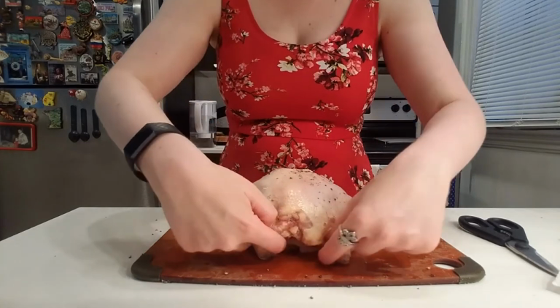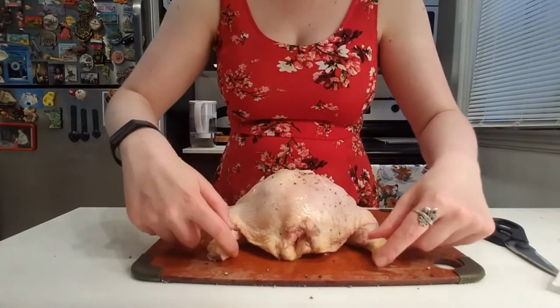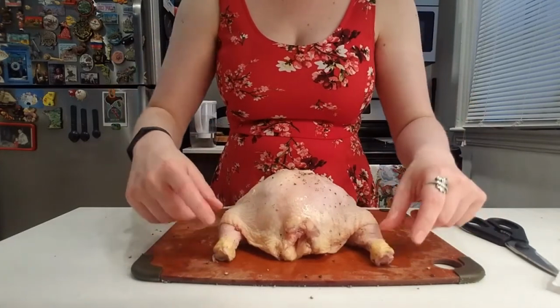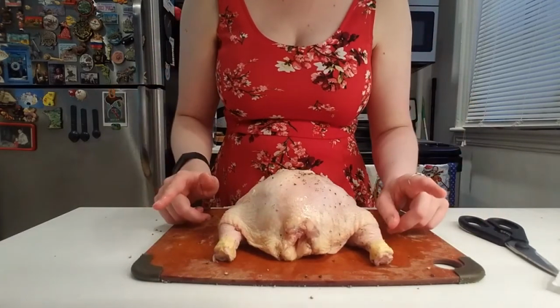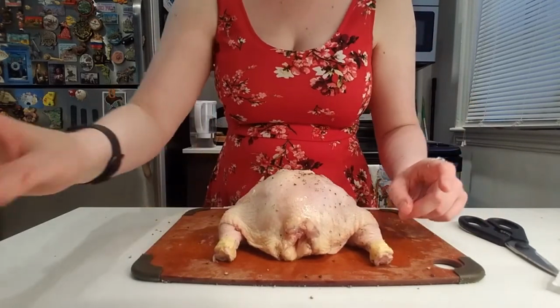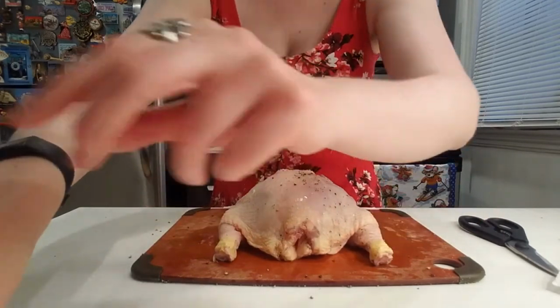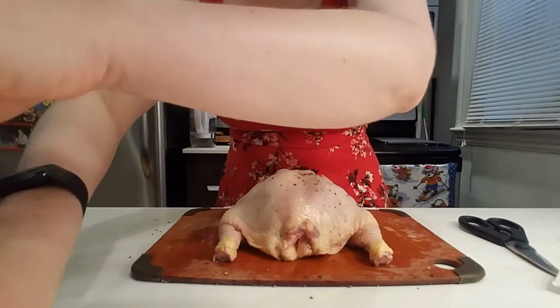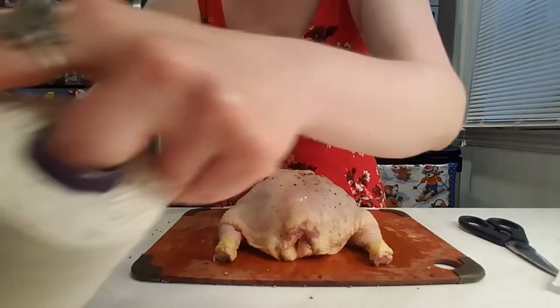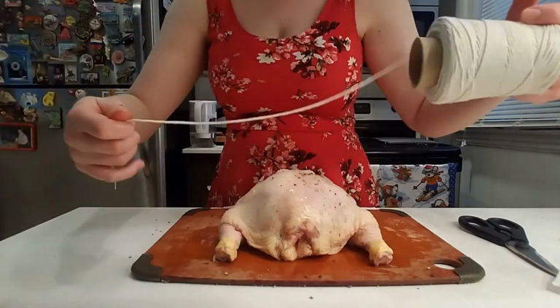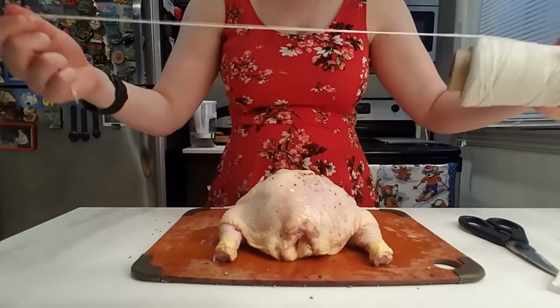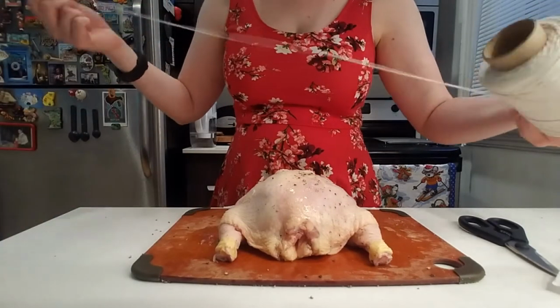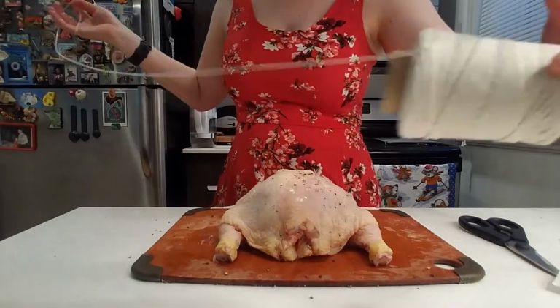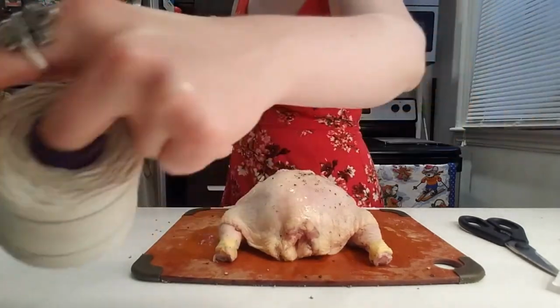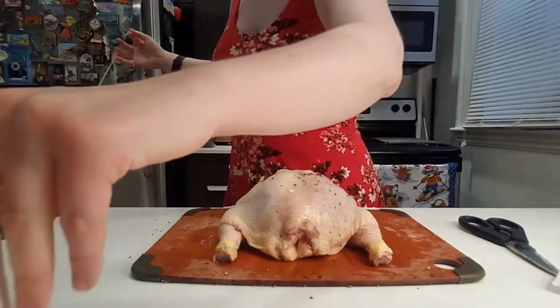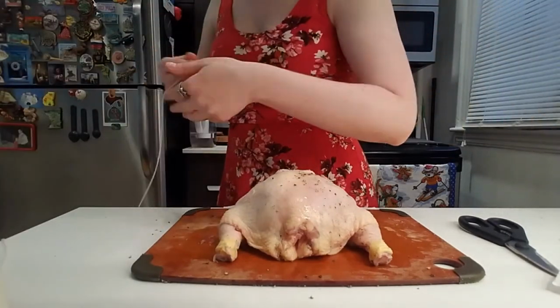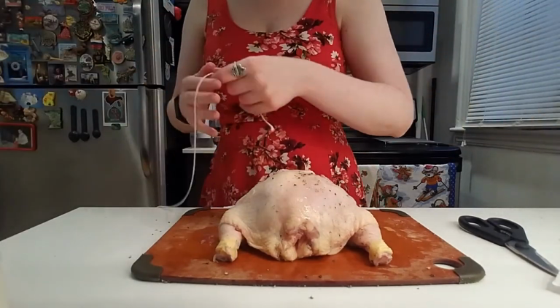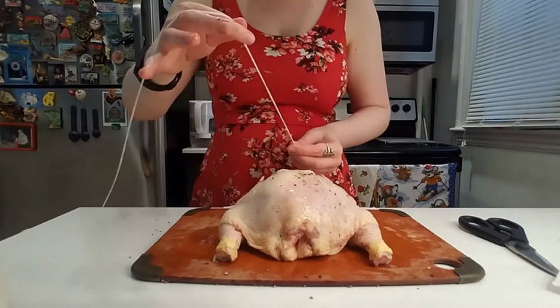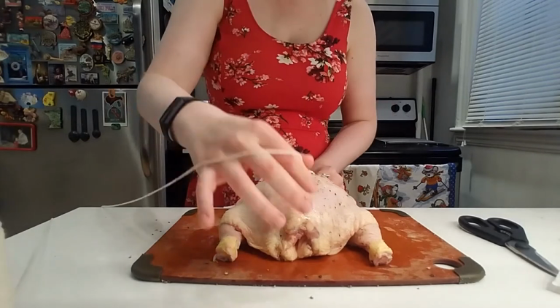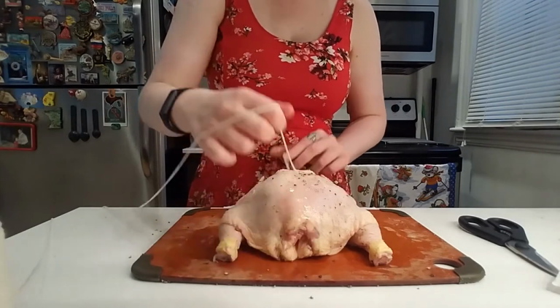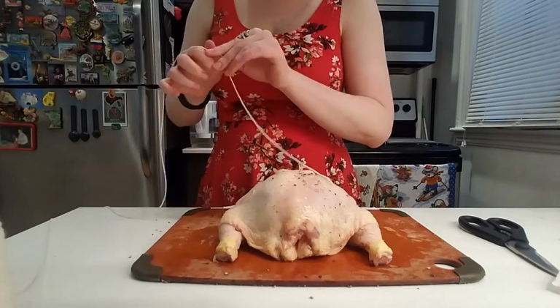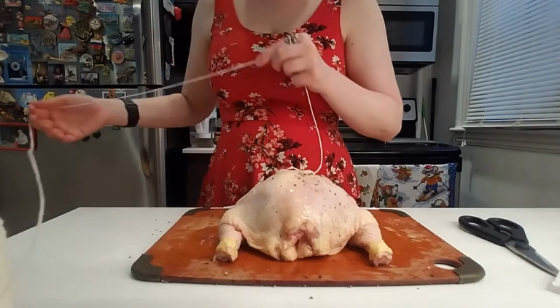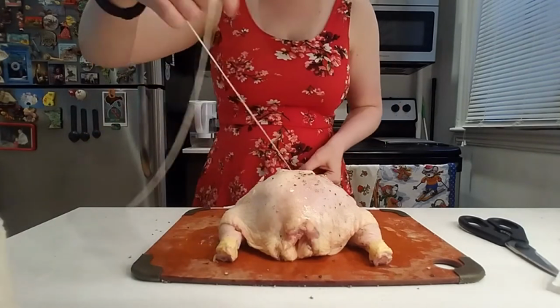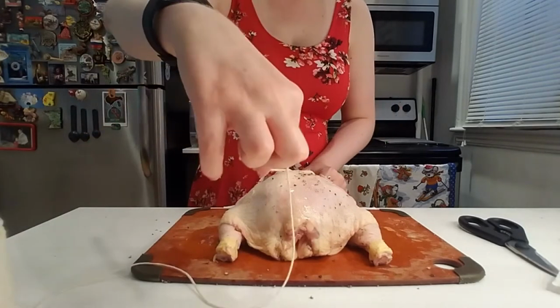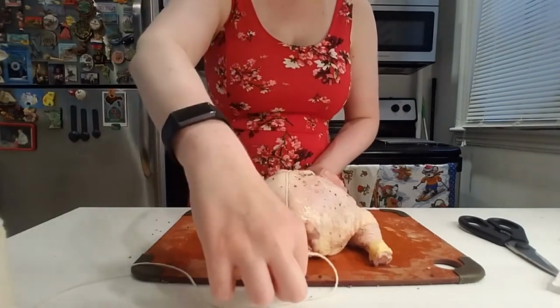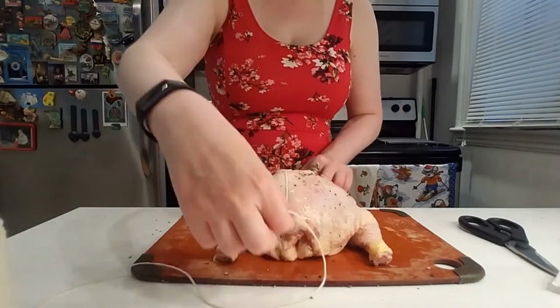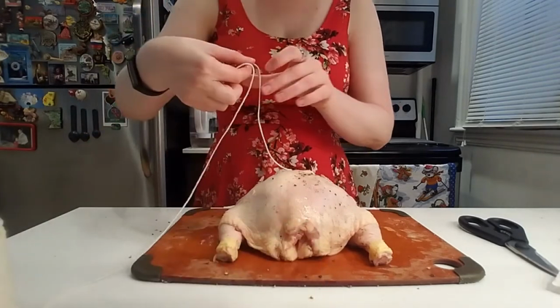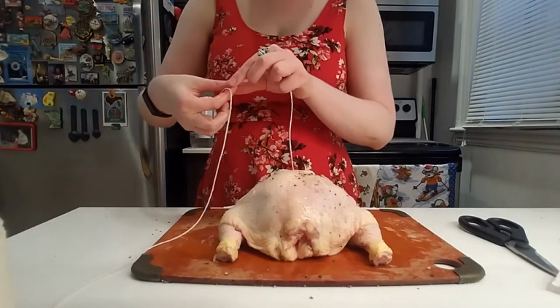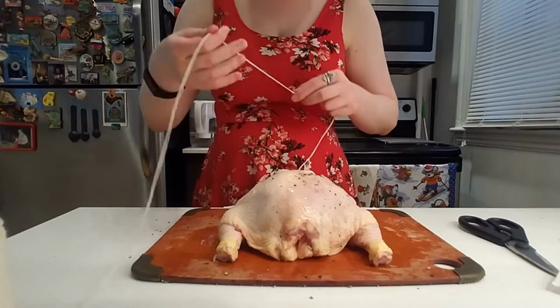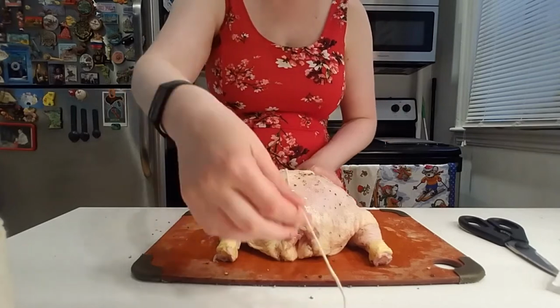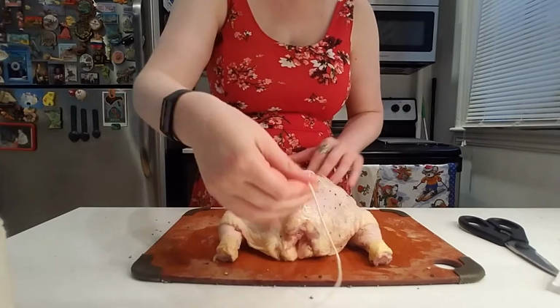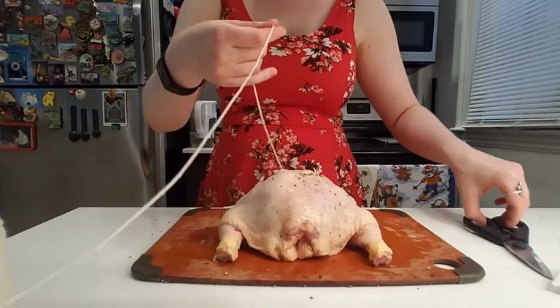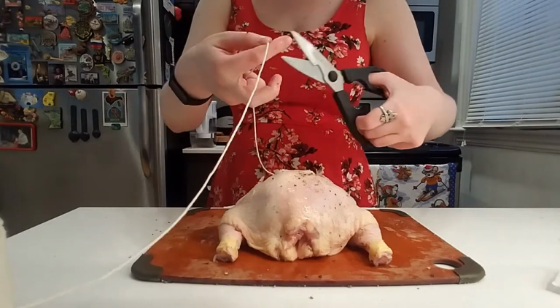How do we do that? You're going to need some twine — butcher's twine. How much do you need? I like a little extra twine; you're never going to have enough, so I say about three lengths of your chicken.